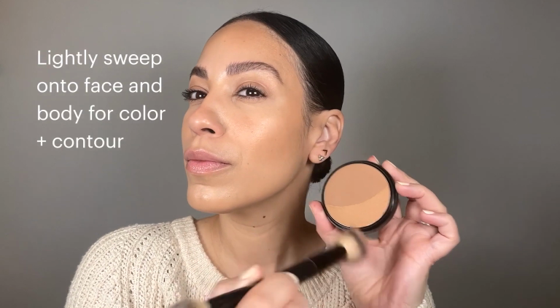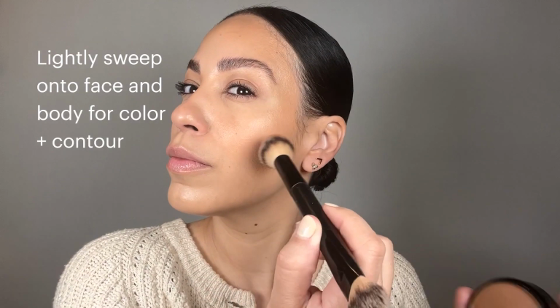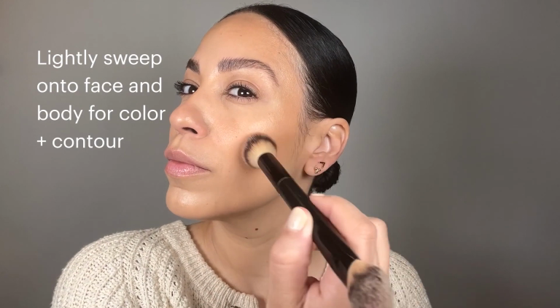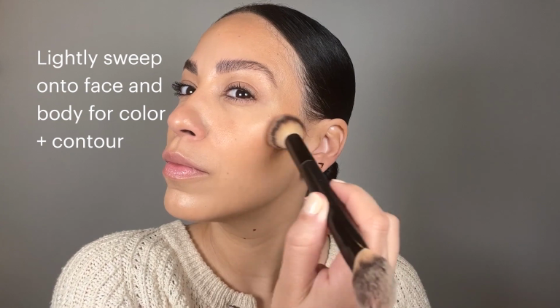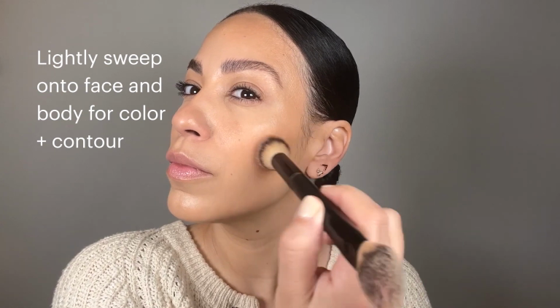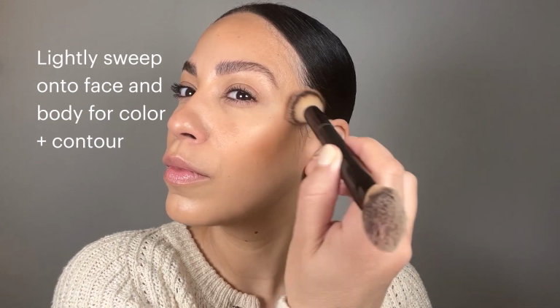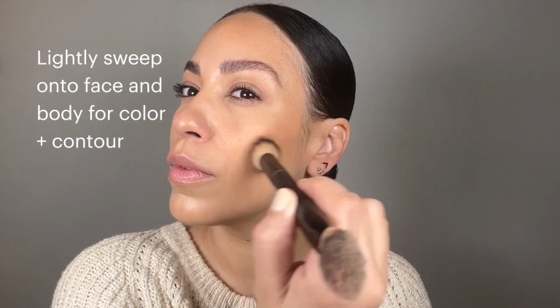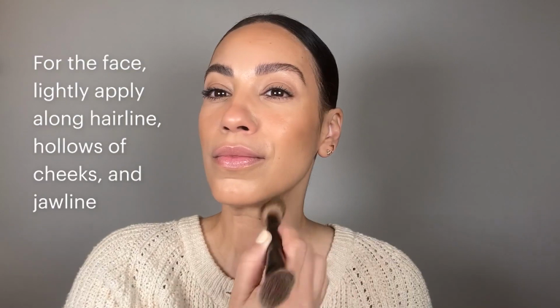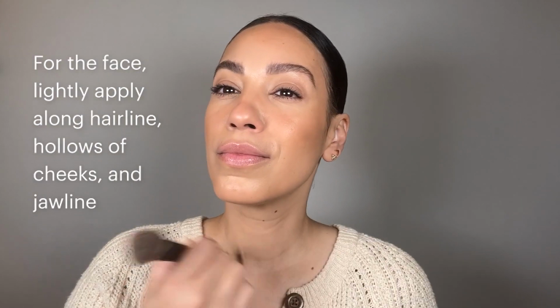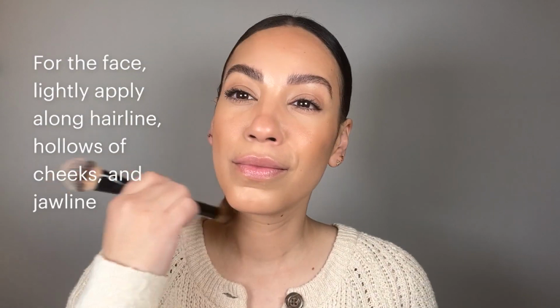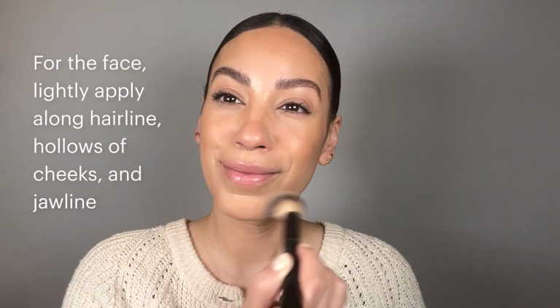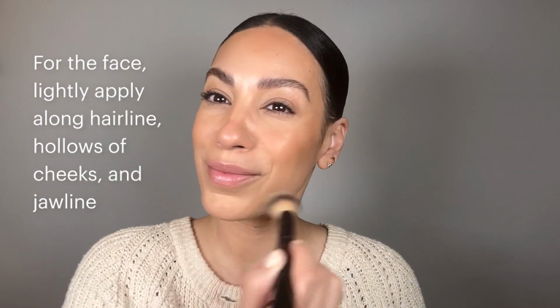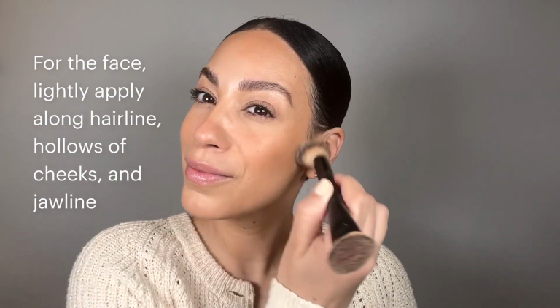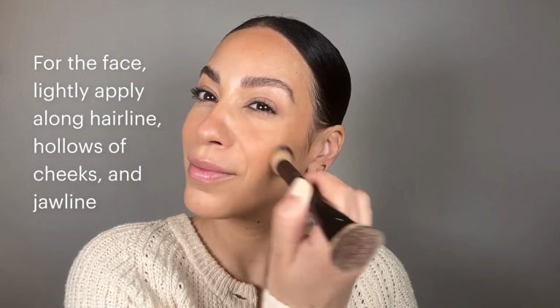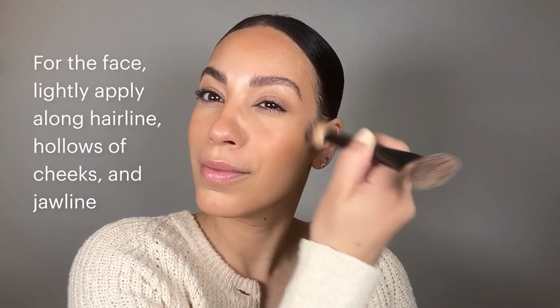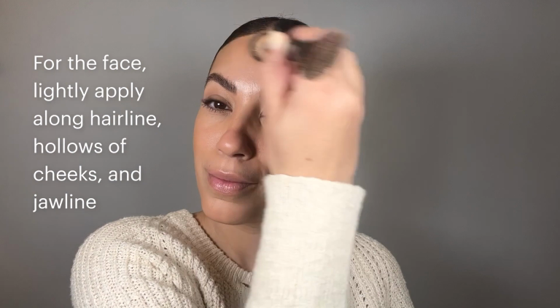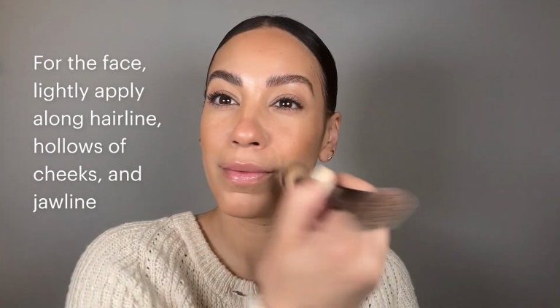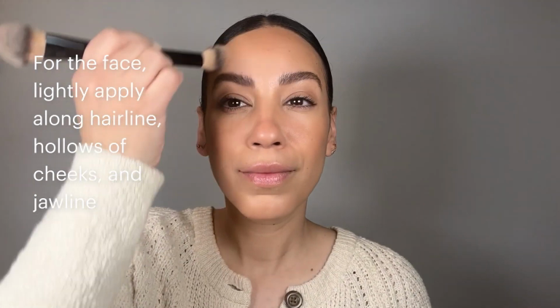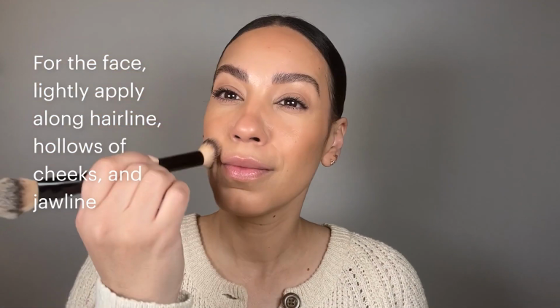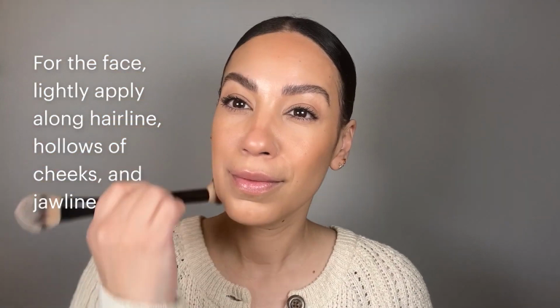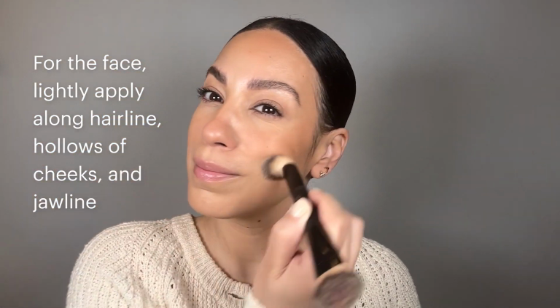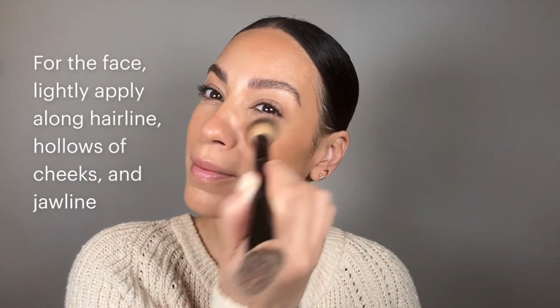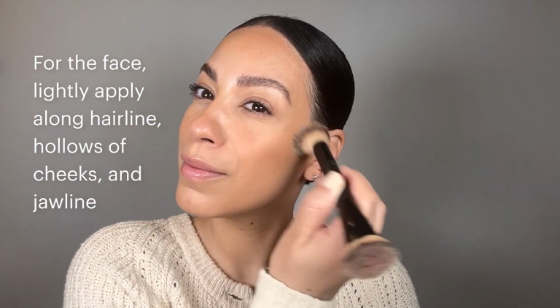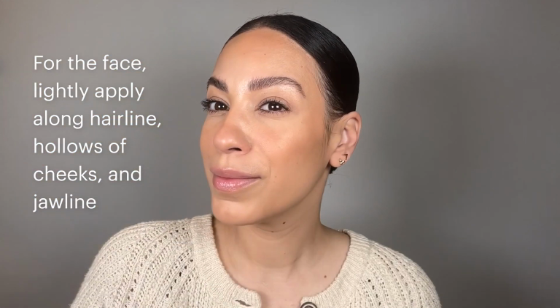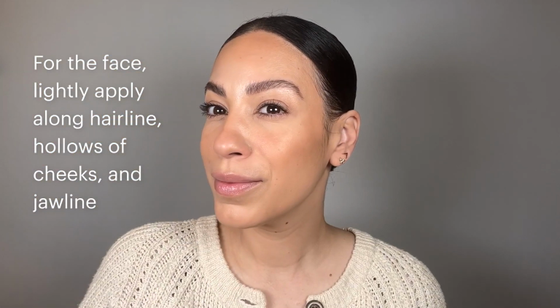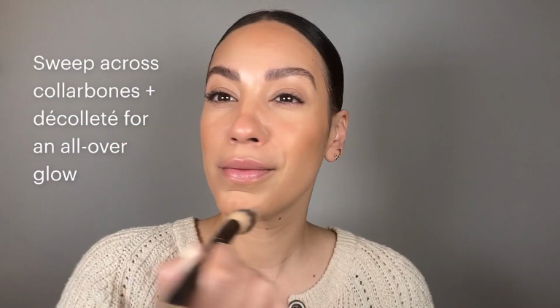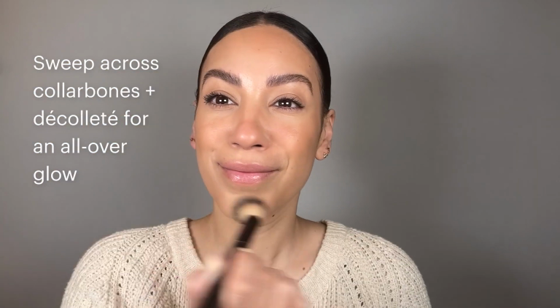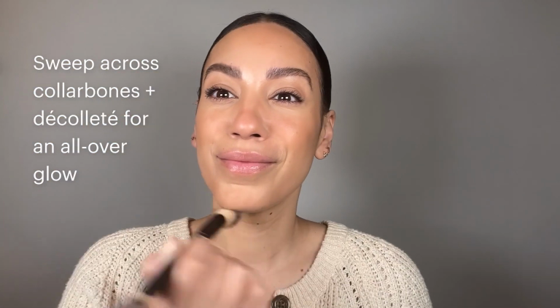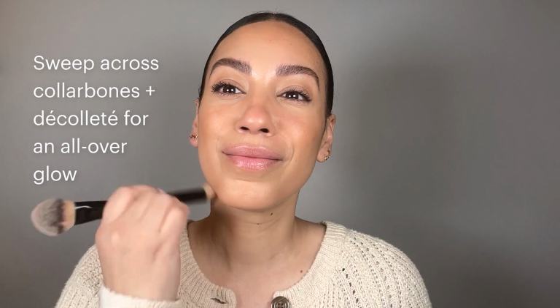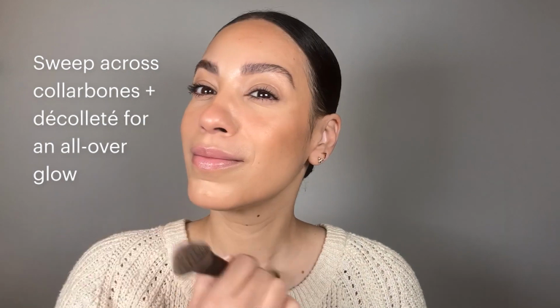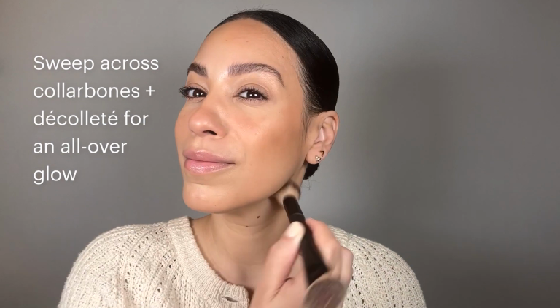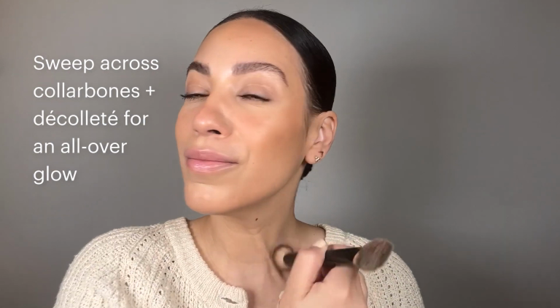Lightly sweep onto areas of the face and even body to add extra color and contour. For the face, use a lightweight fluffy brush and lightly apply along the hairline, hollows of cheeks, and jawline, making sure to blend. Try sweeping across collarbones and décolleté for an all-over sun-kissed glow.